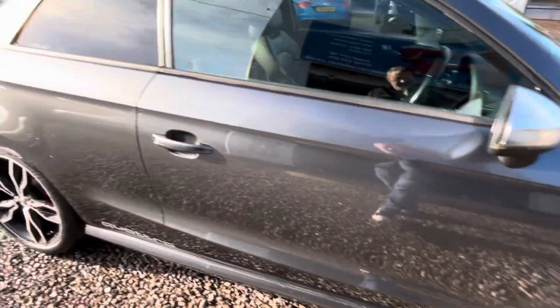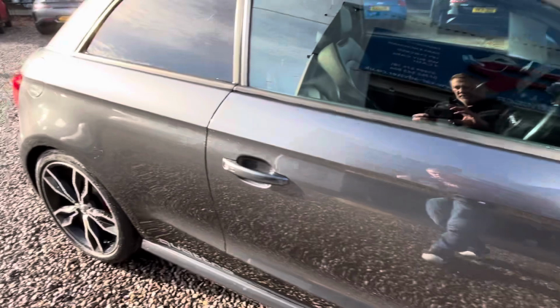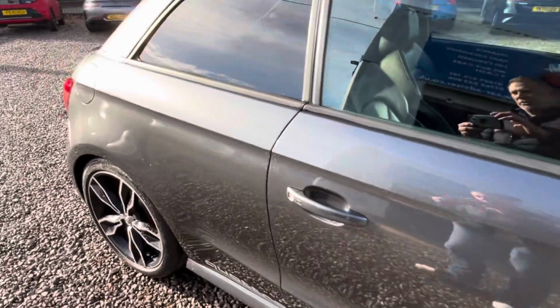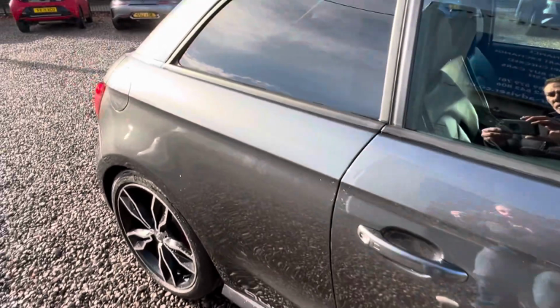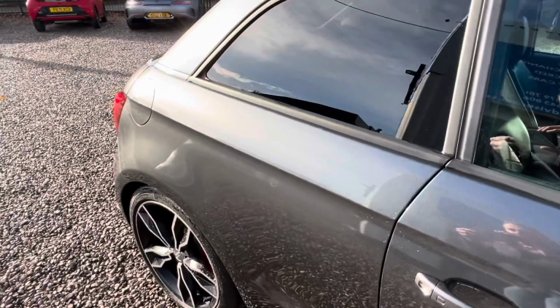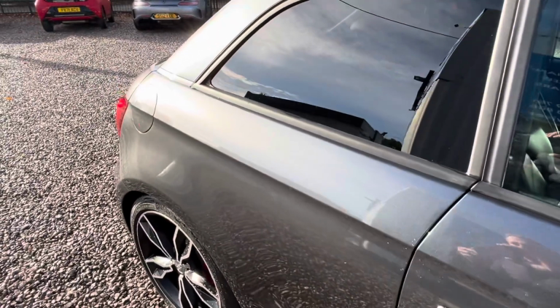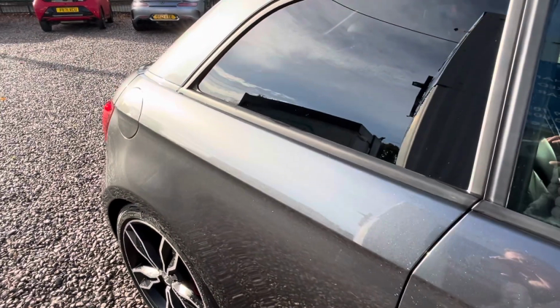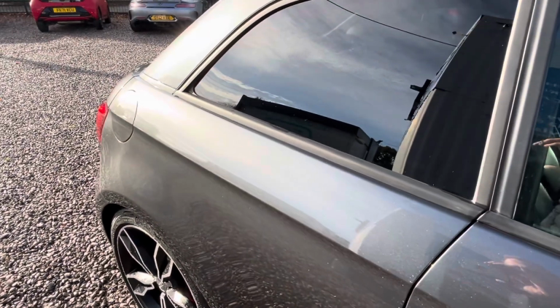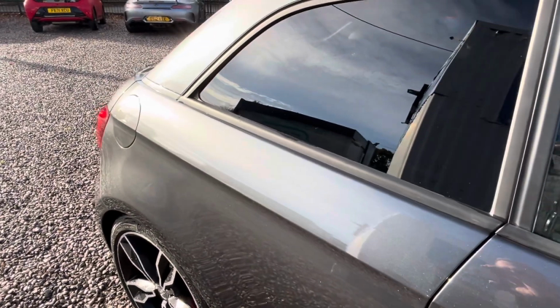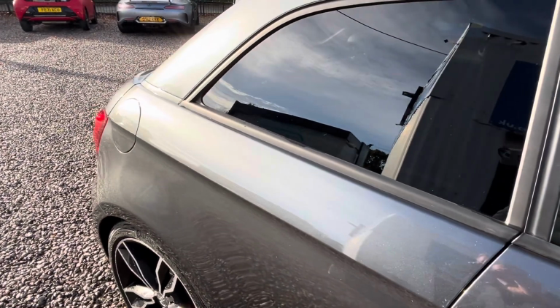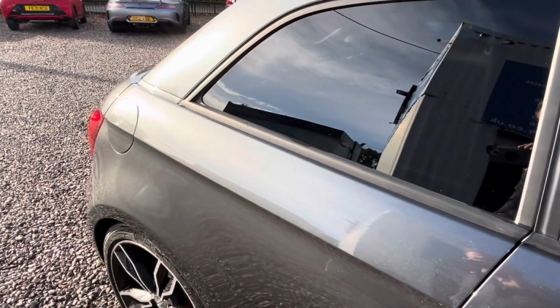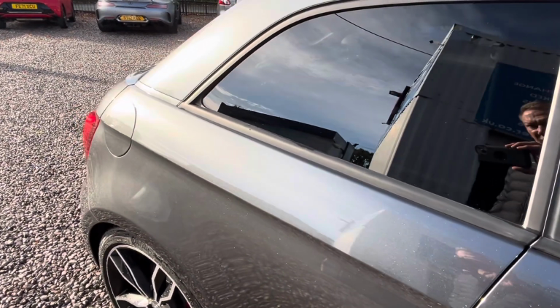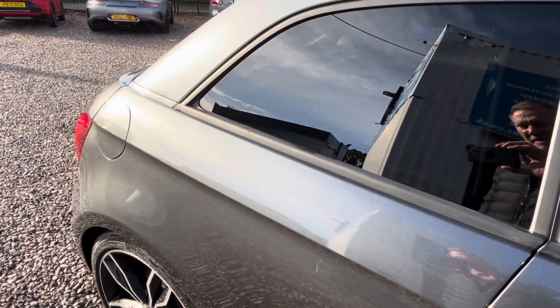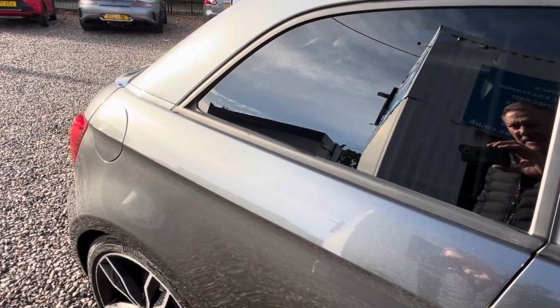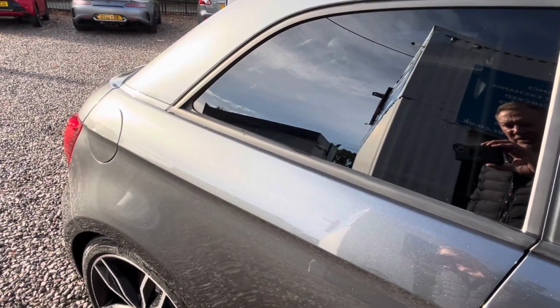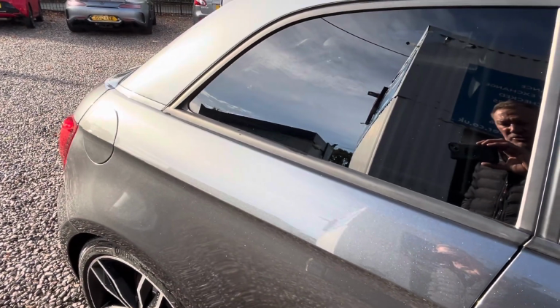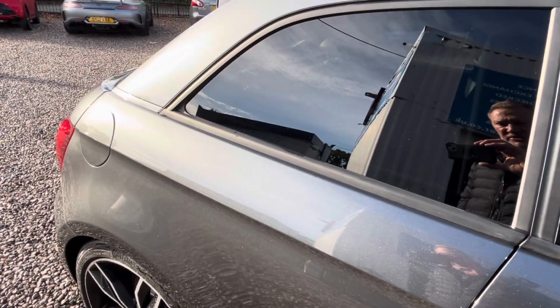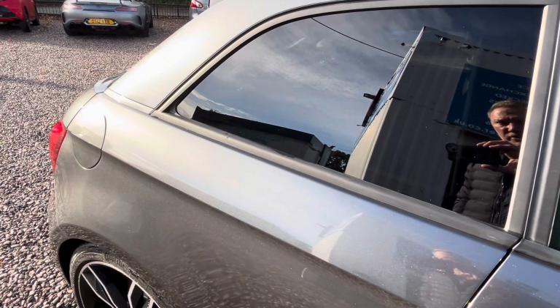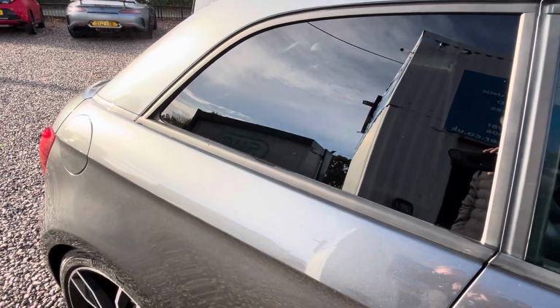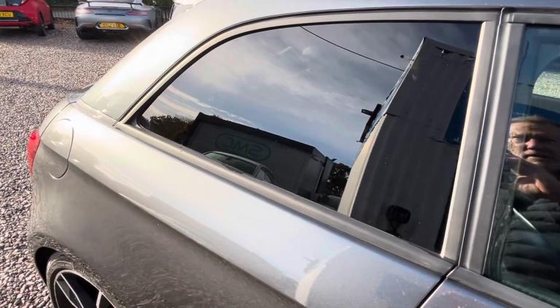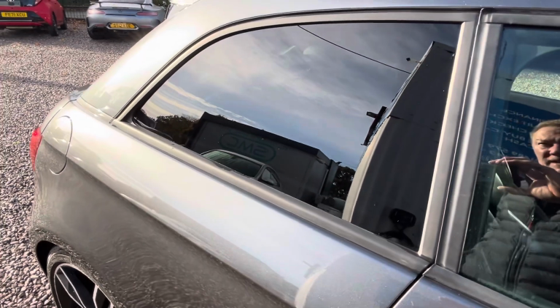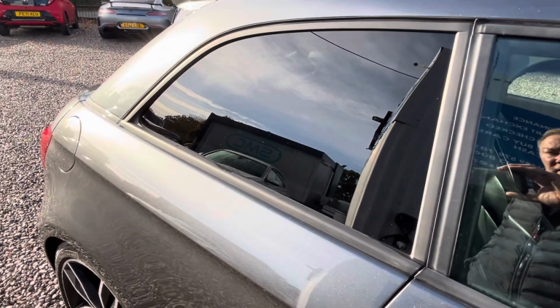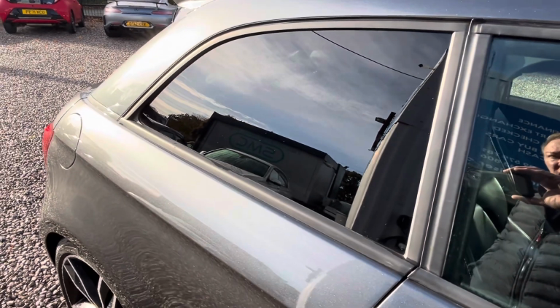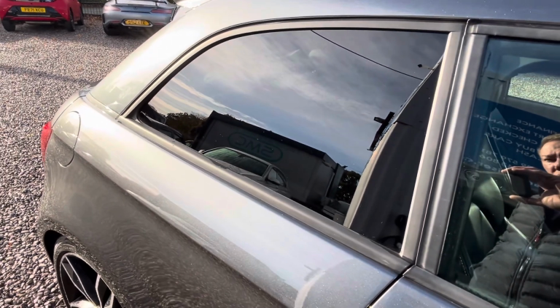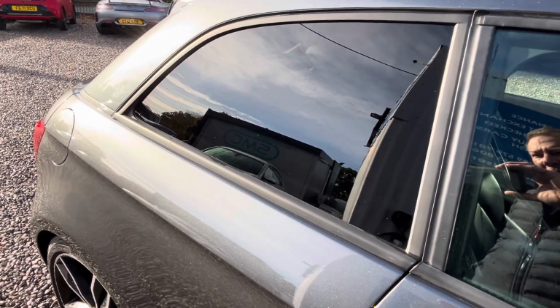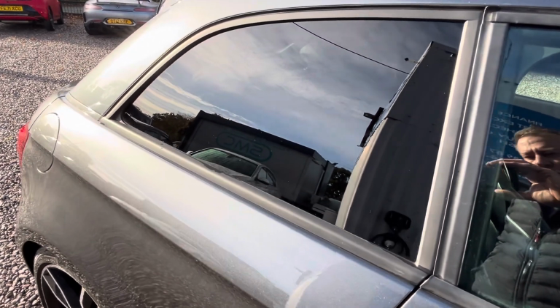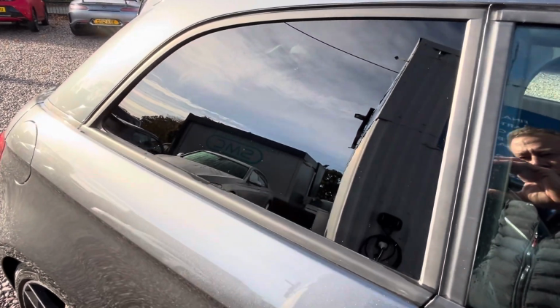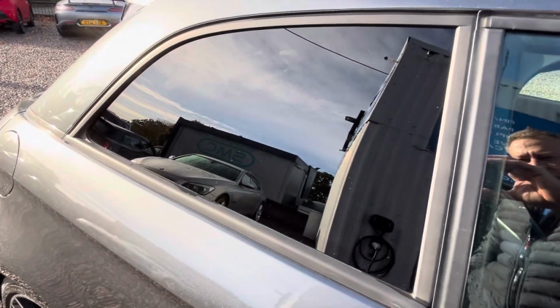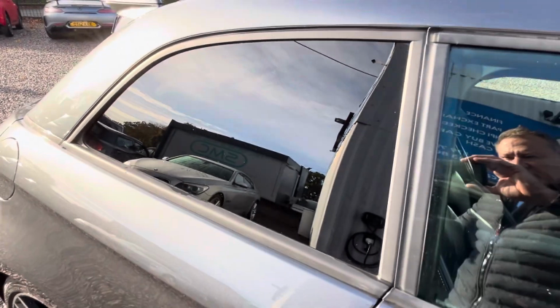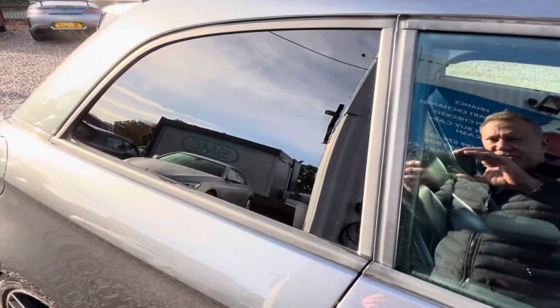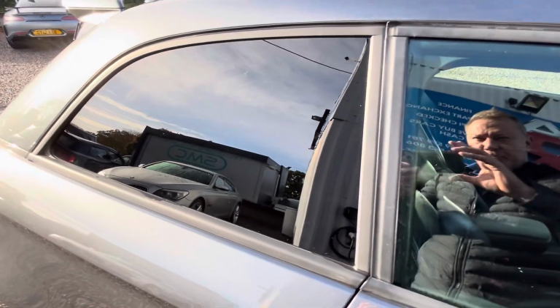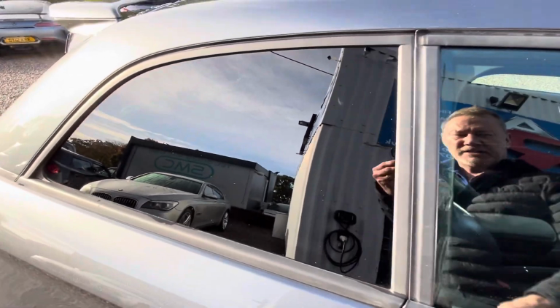Brakes are all in good order. The previous keeper was a mechanic — the last two services were done at his place and he's used the best oil for it. As you can see, it's got privacy glass.